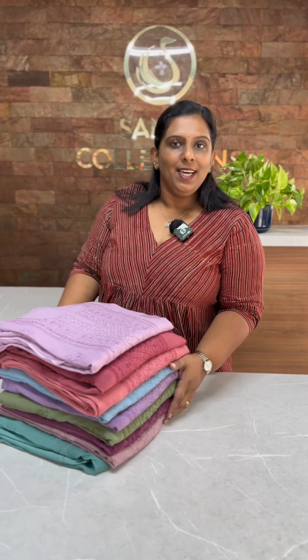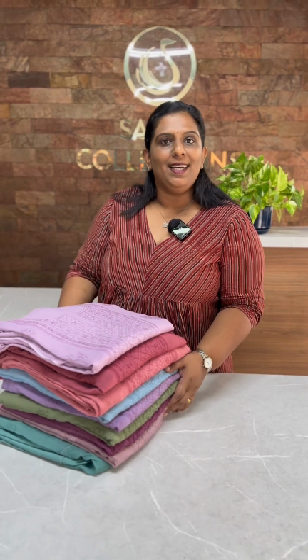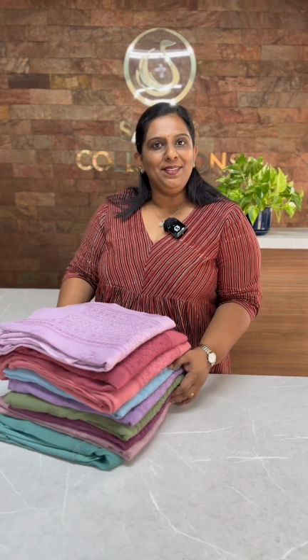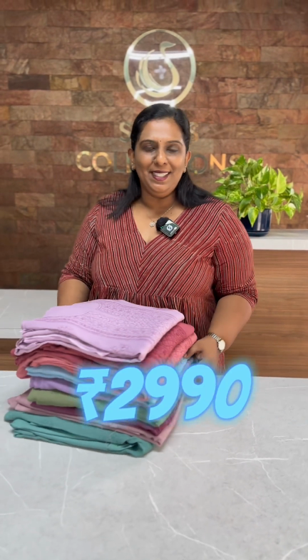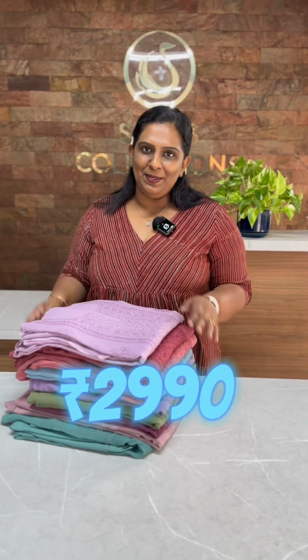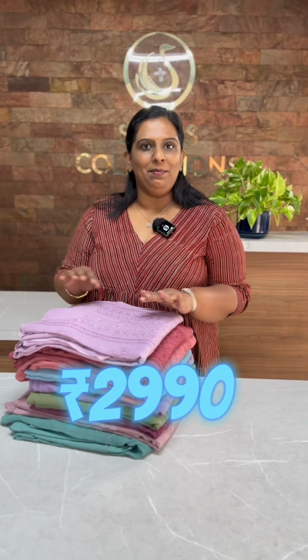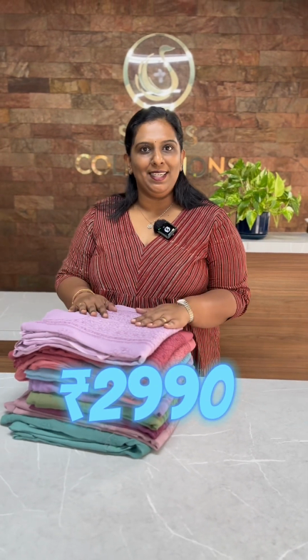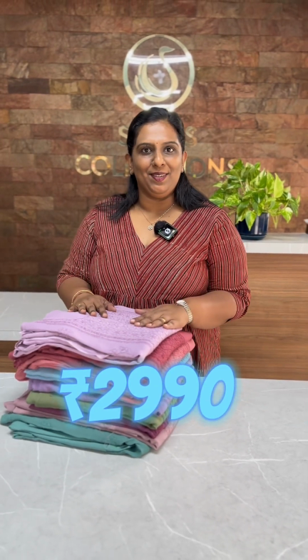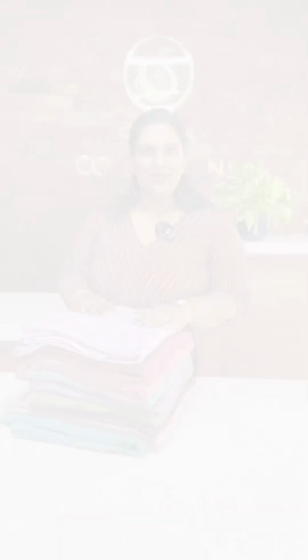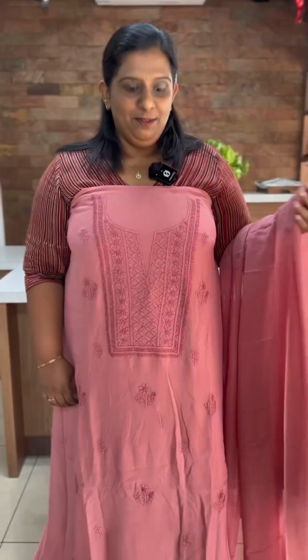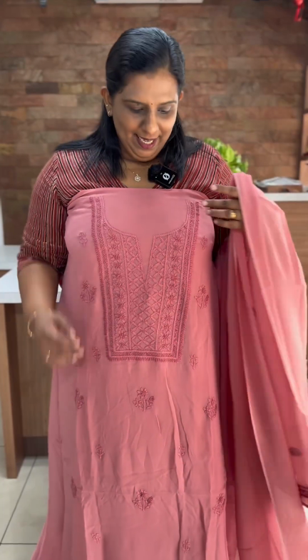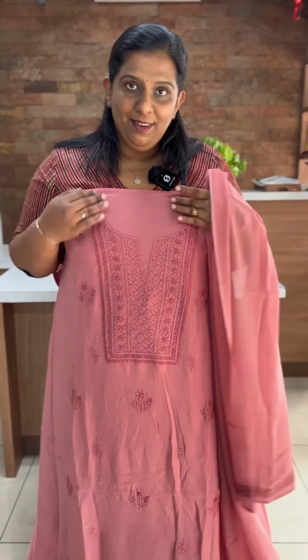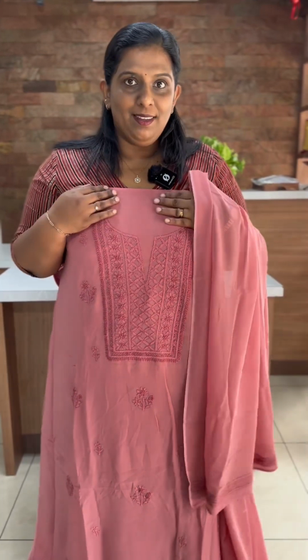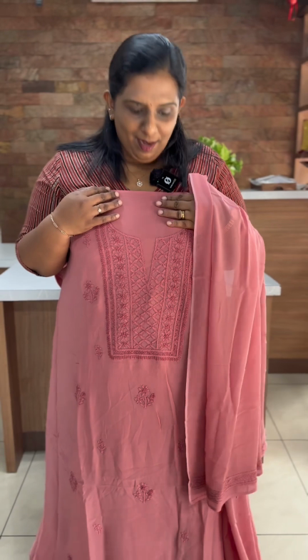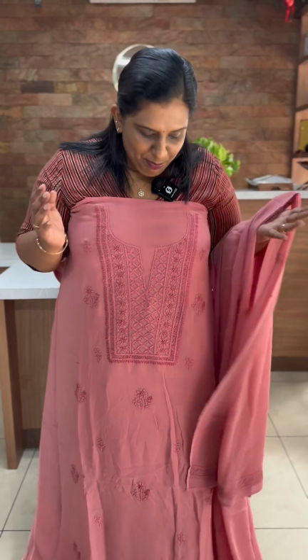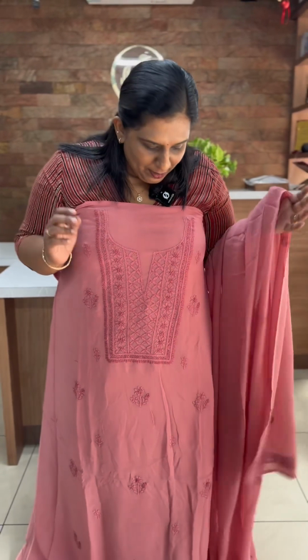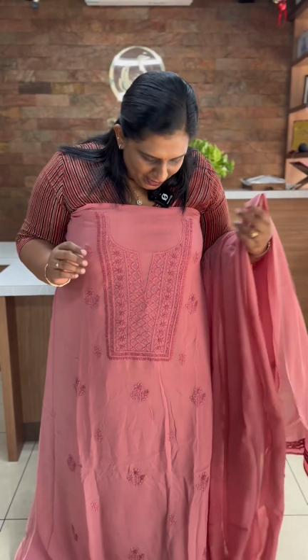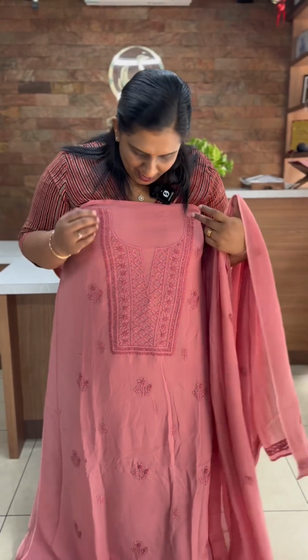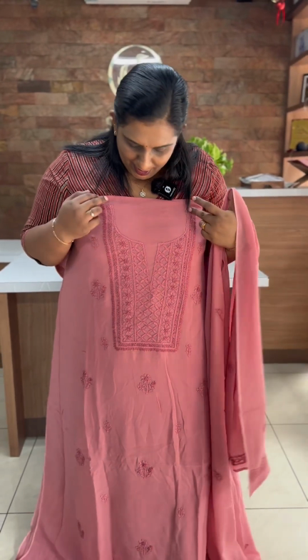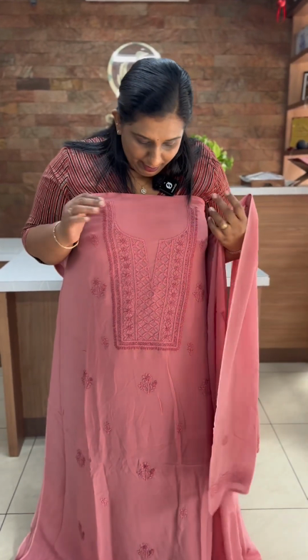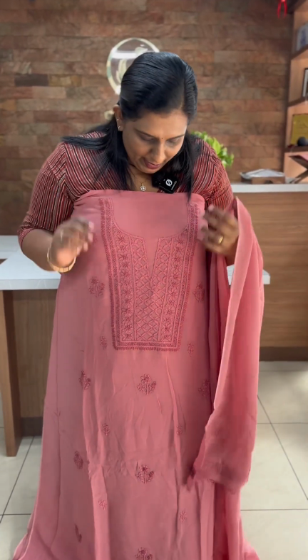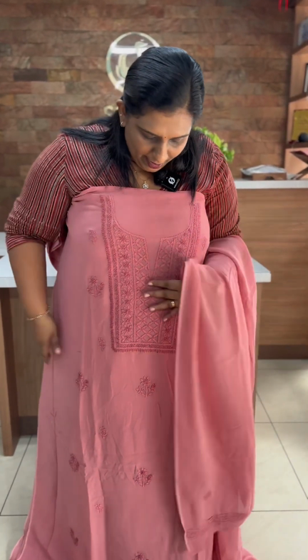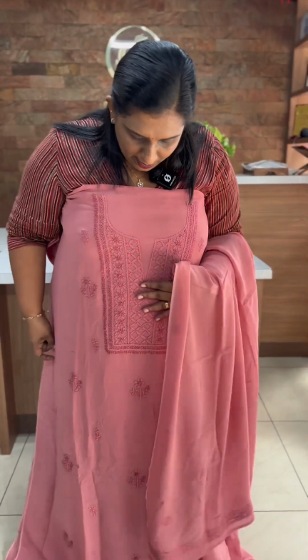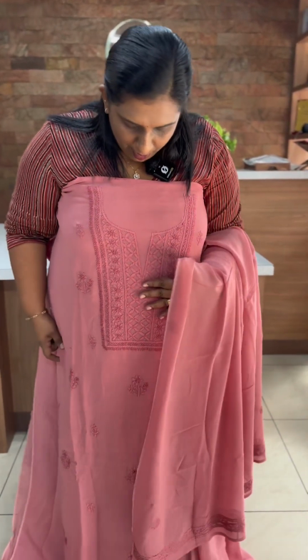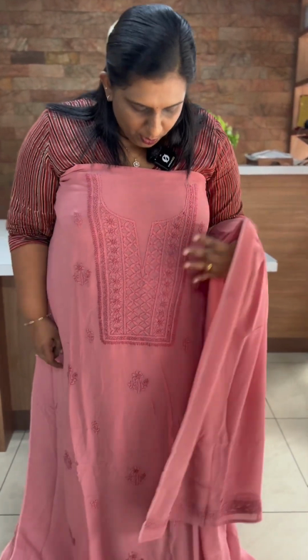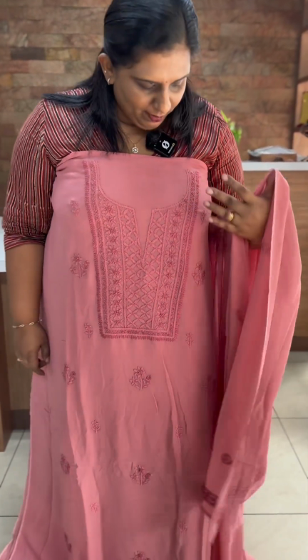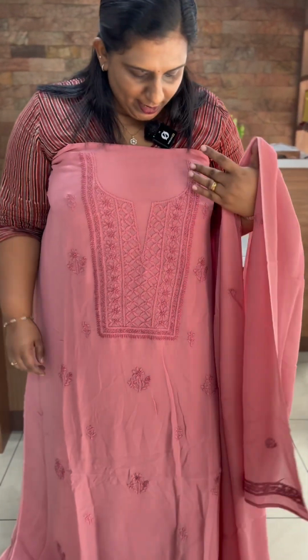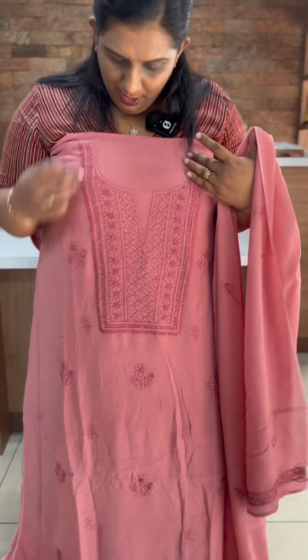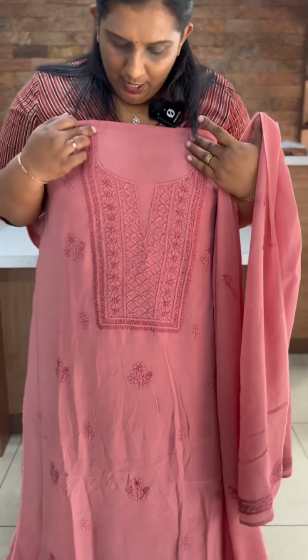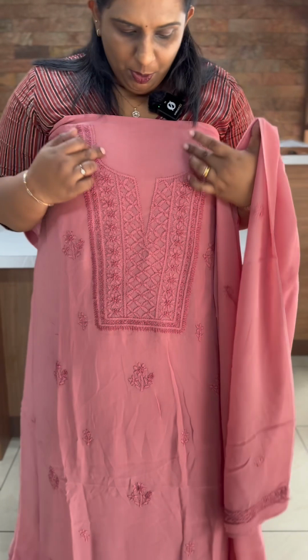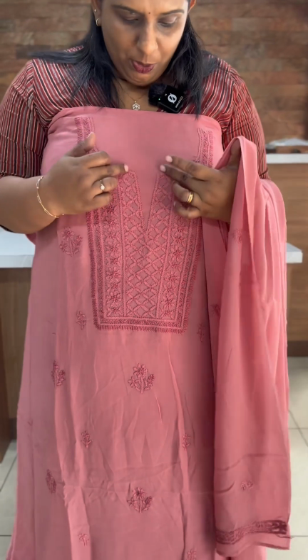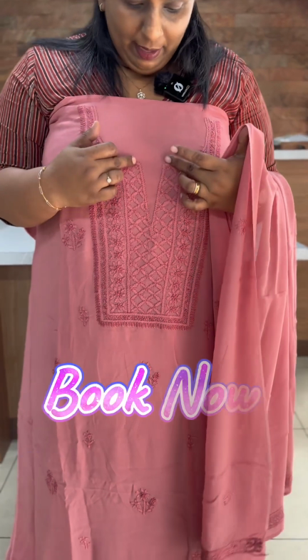First, it's a beautiful peach-wing shade. It's intricate hand-embroidery. It has a round neckline.